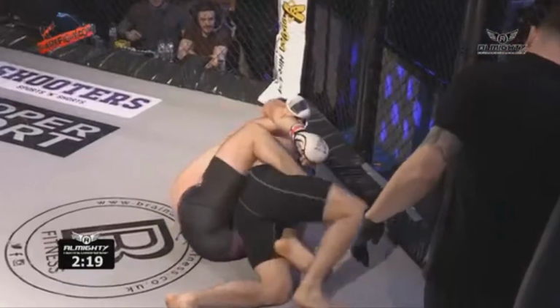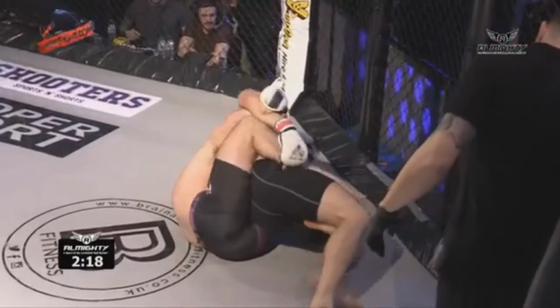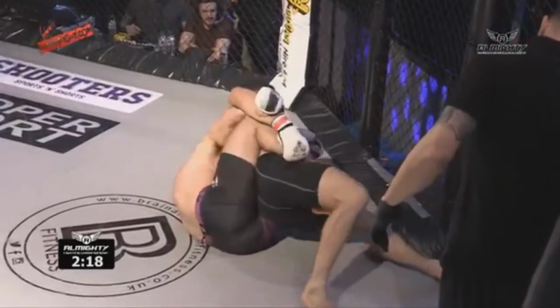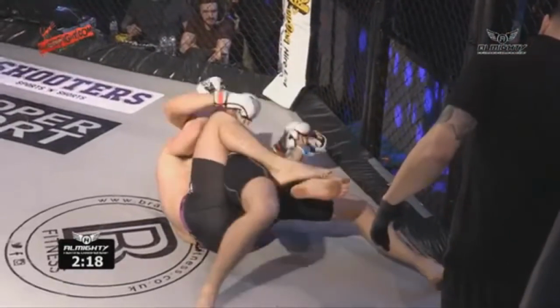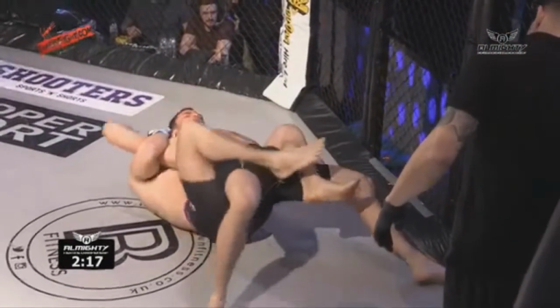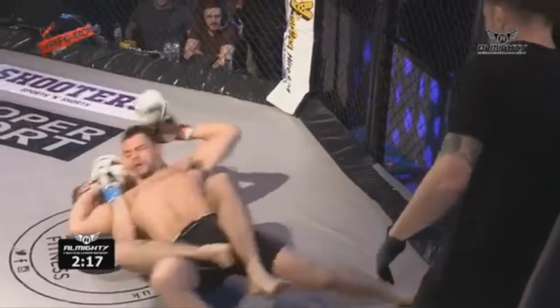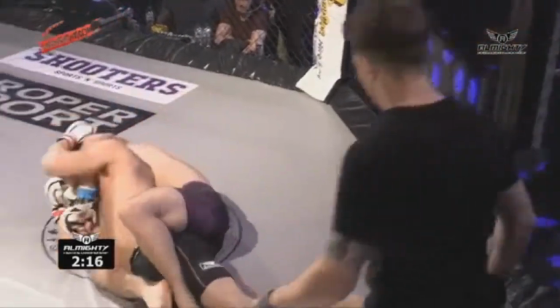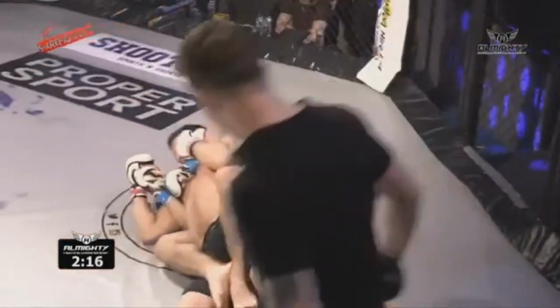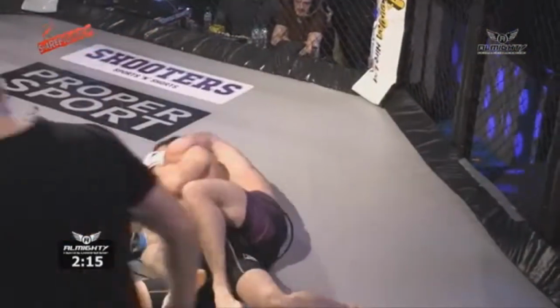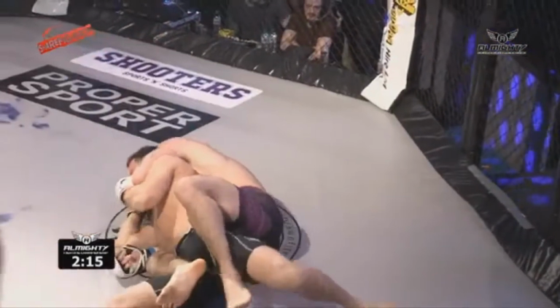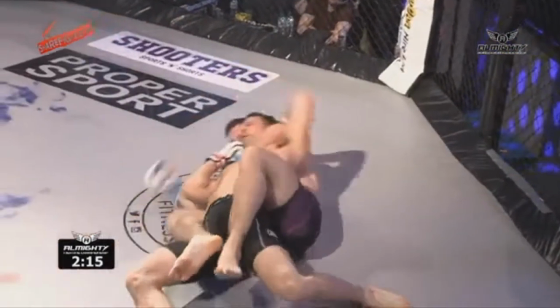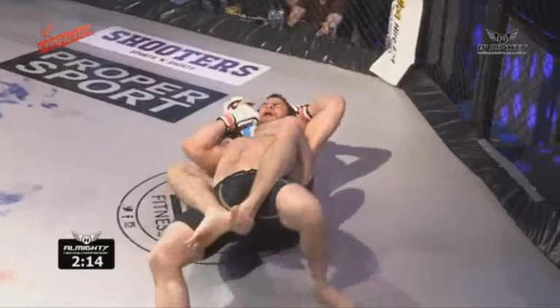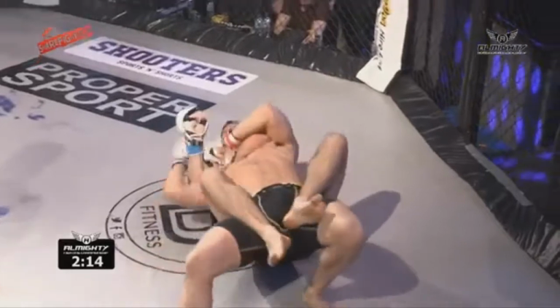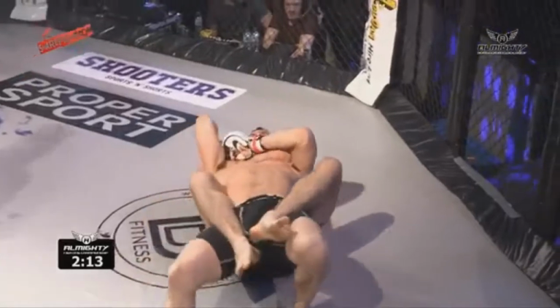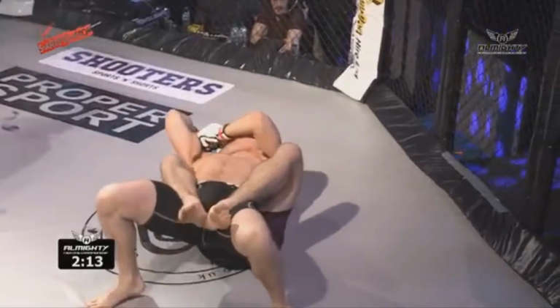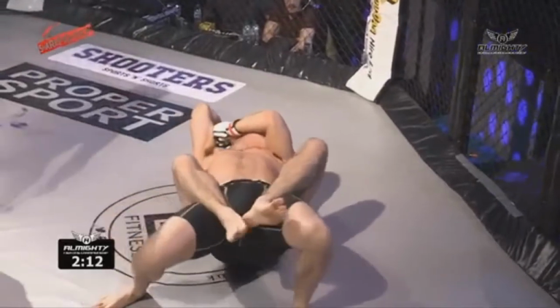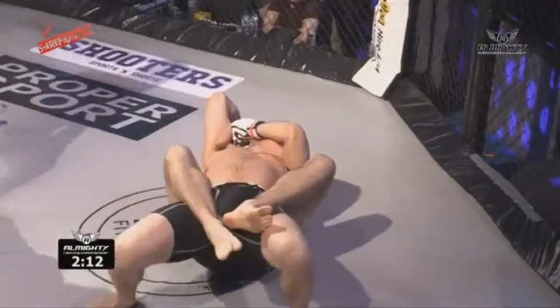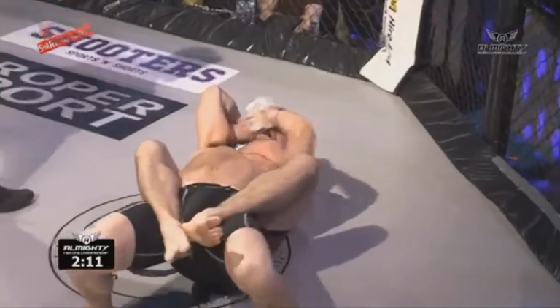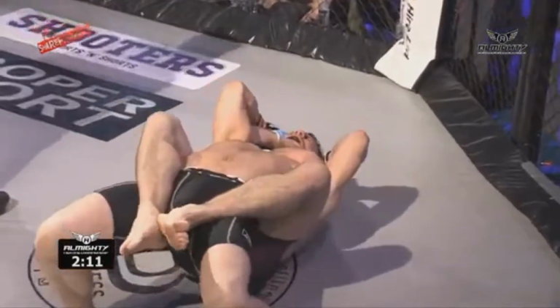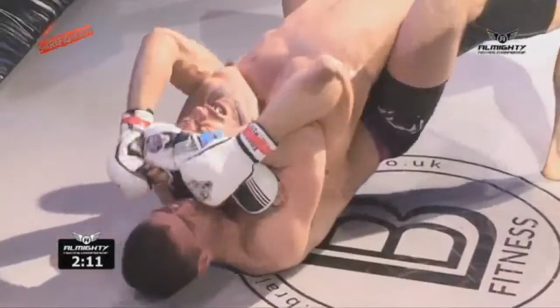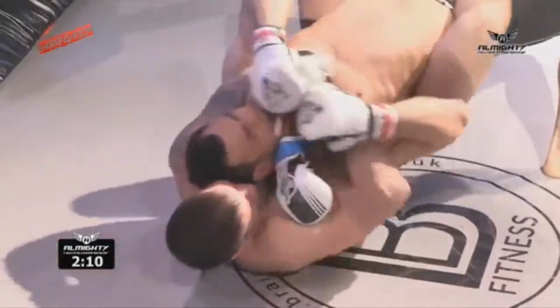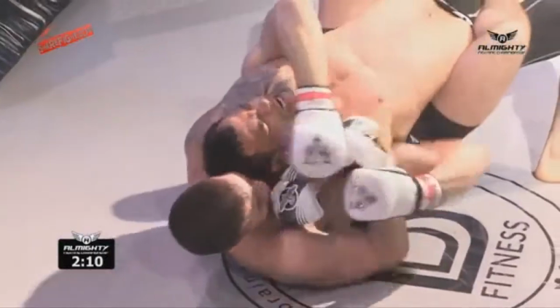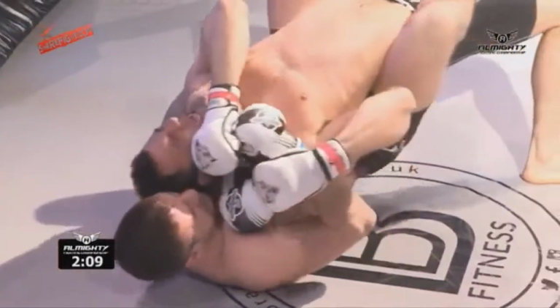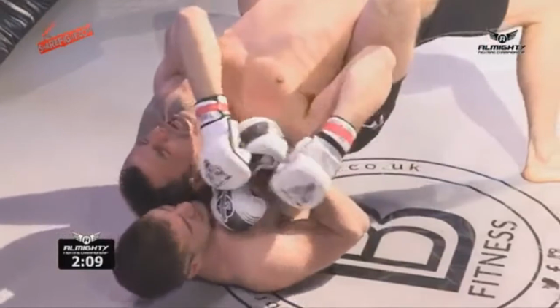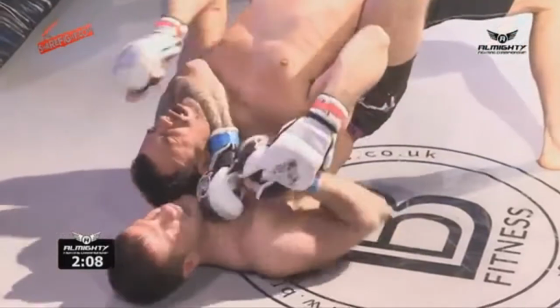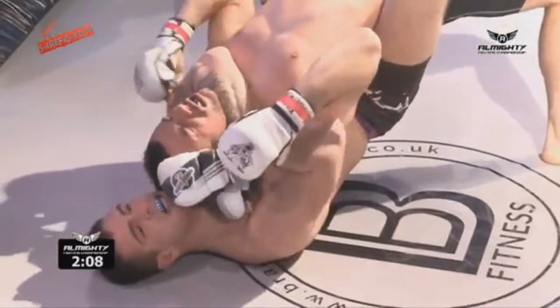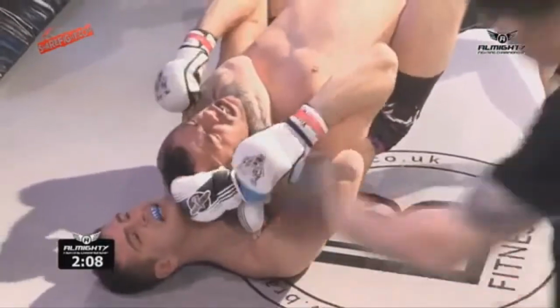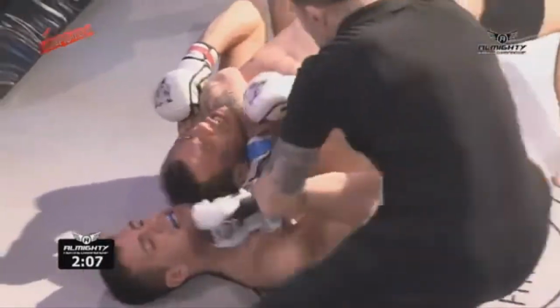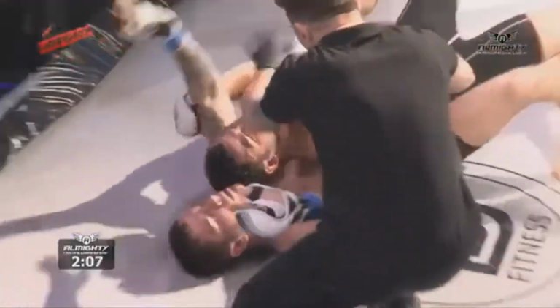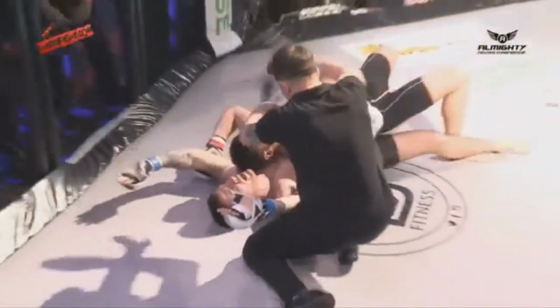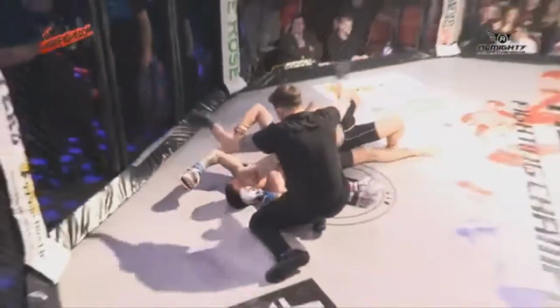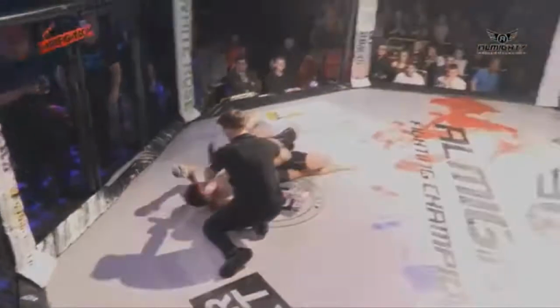He risks giving up the back — great work from Chris Hill underhooking the right arm of Danny to get to this position. He's looking to make quick work of this, and Danny's tapping. It's all over.